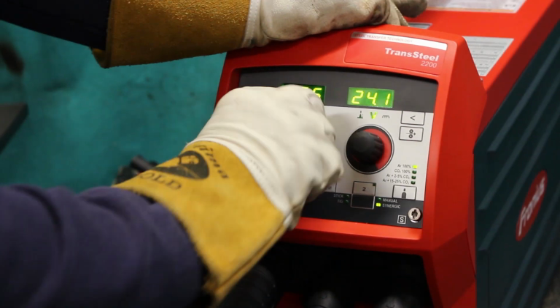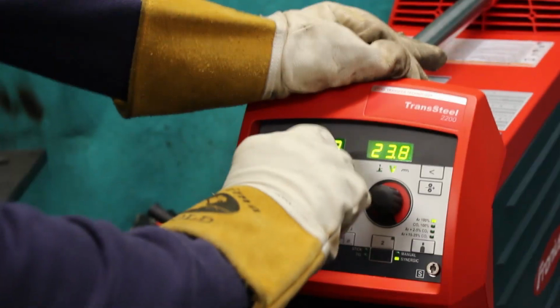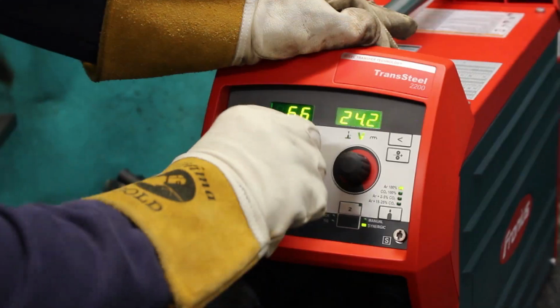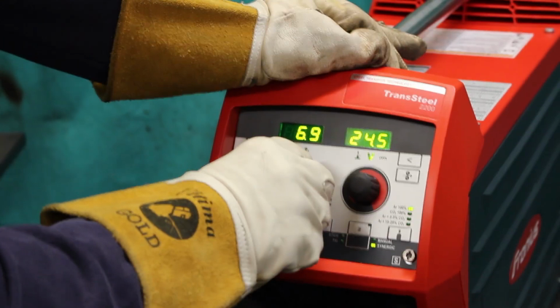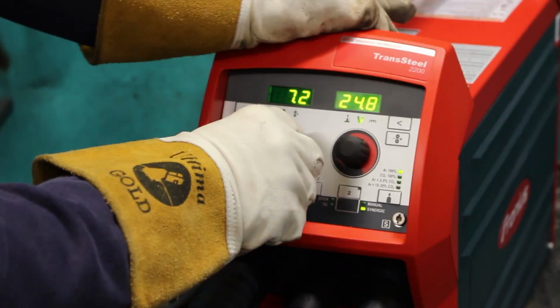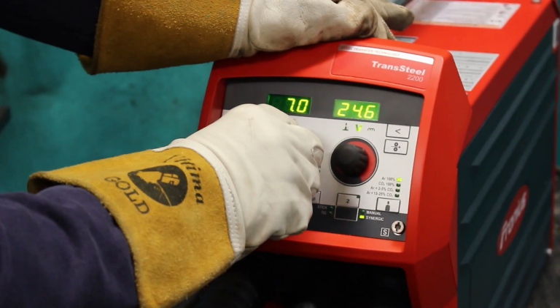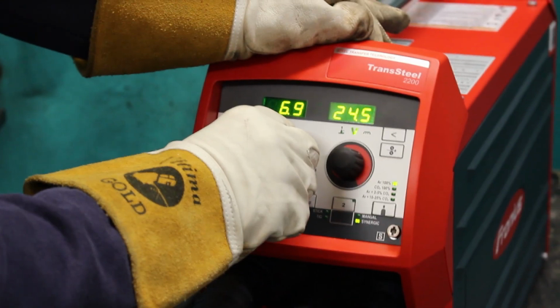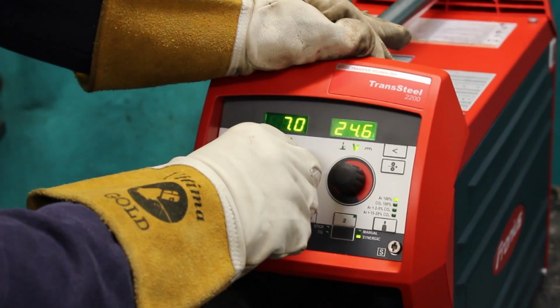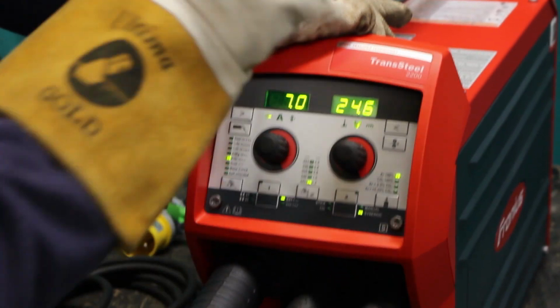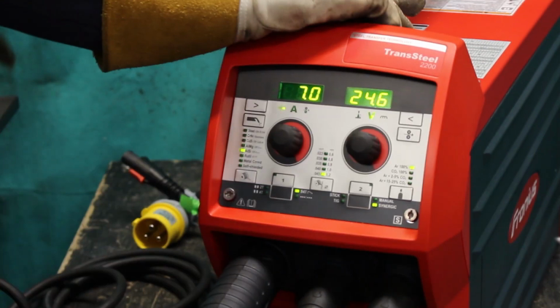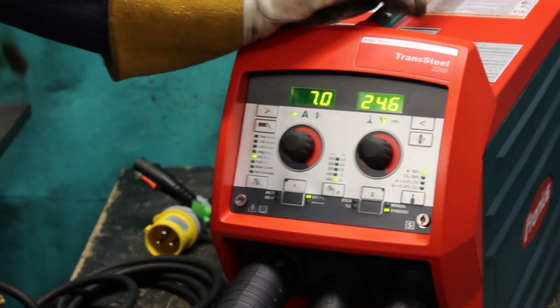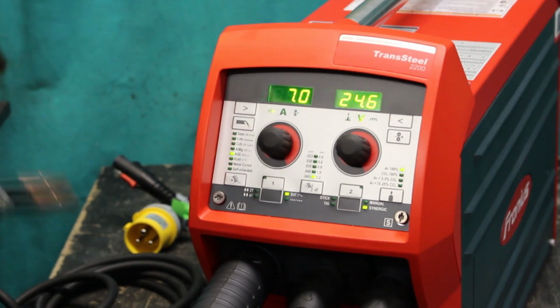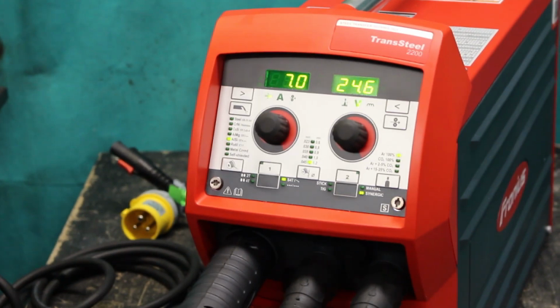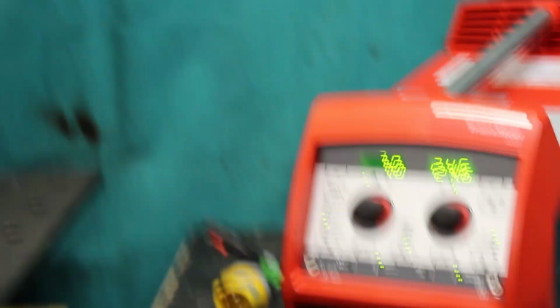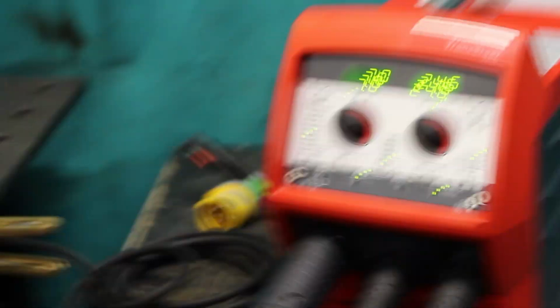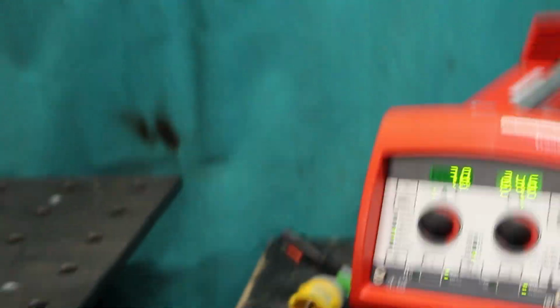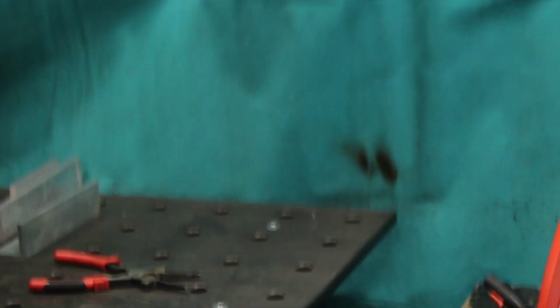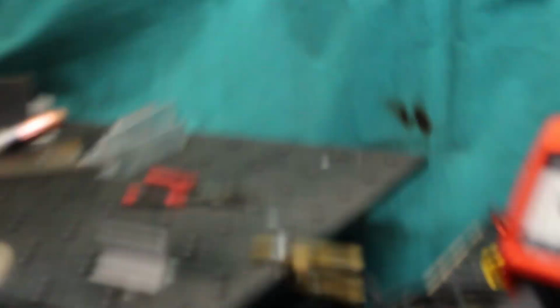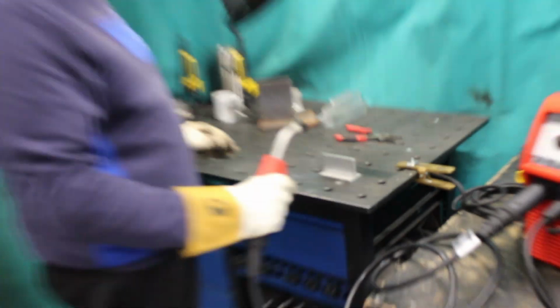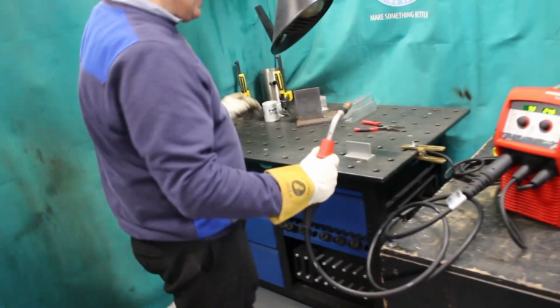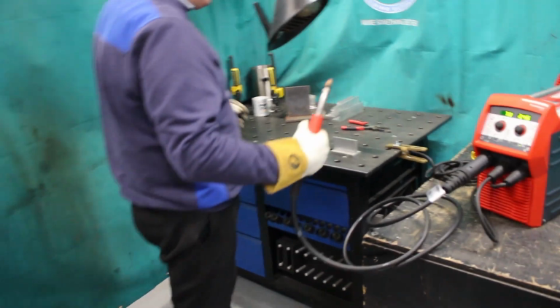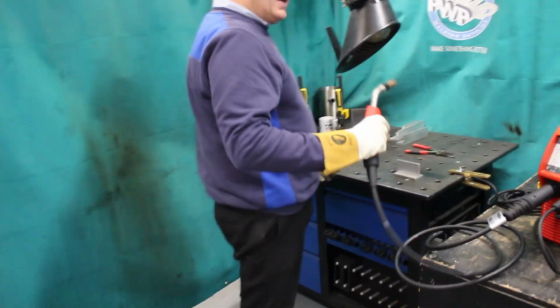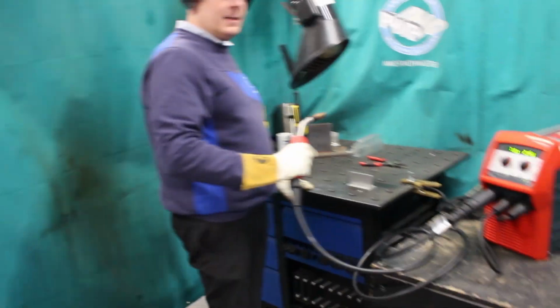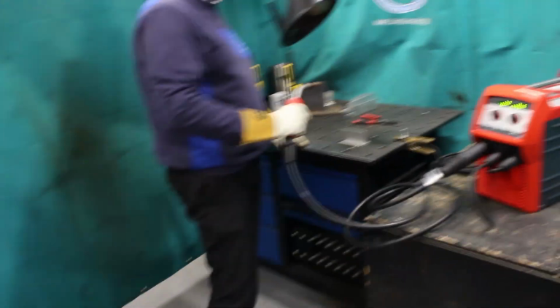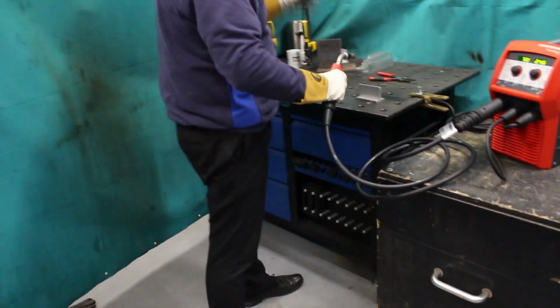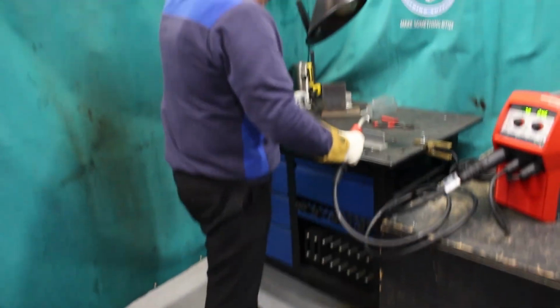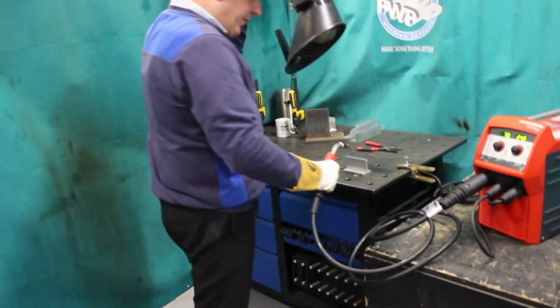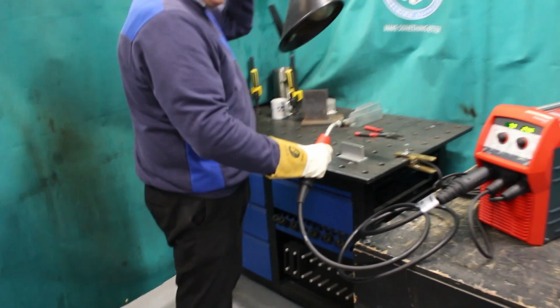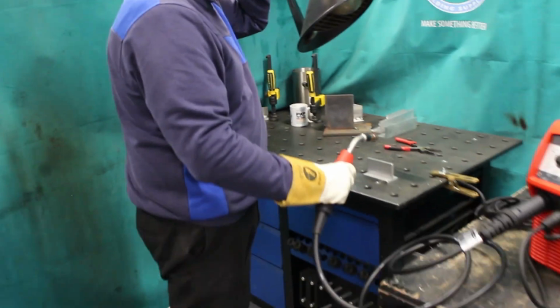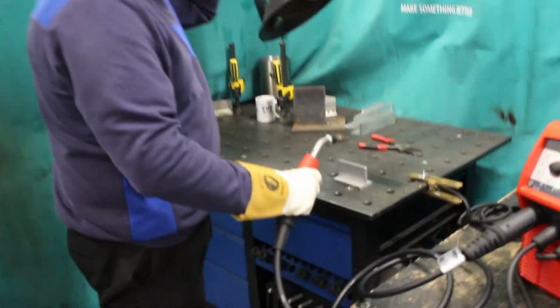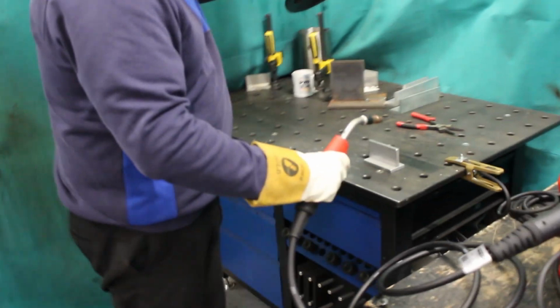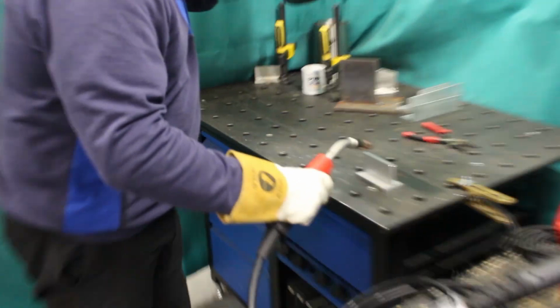You can then set your material thickness and you're ready to weld. In this case, this is actually 10mm but I've got it set on a 7mm material thickness setting. Ready?